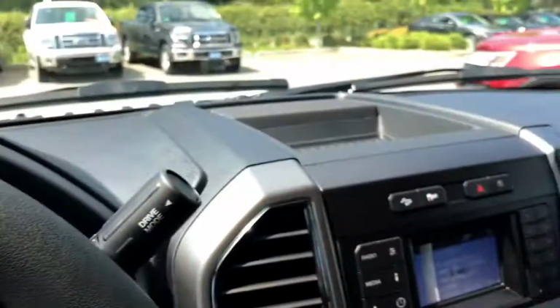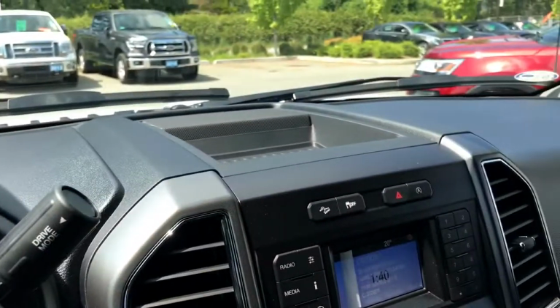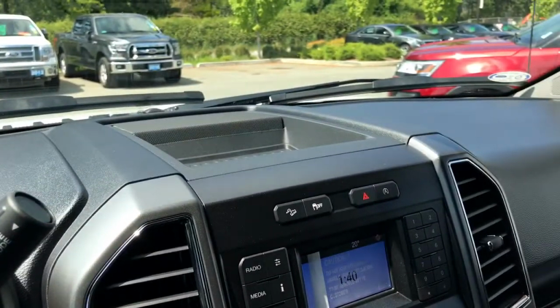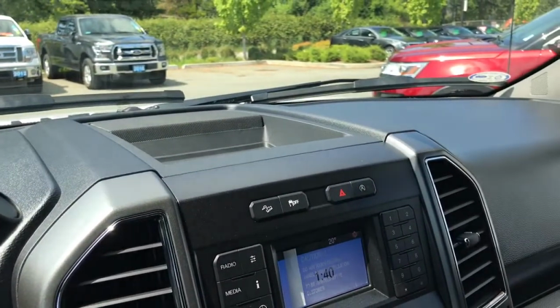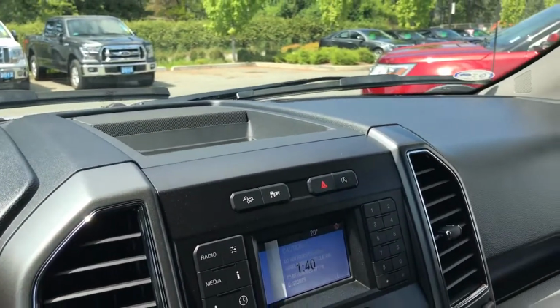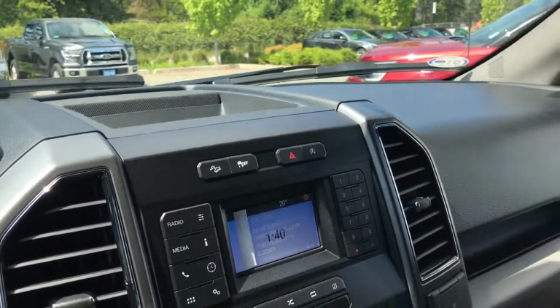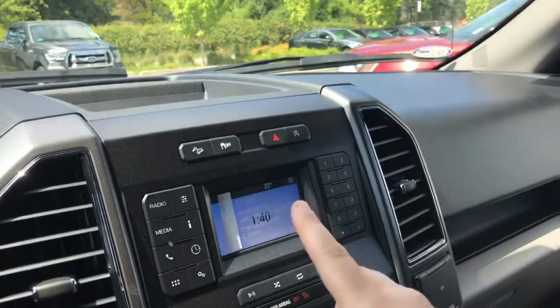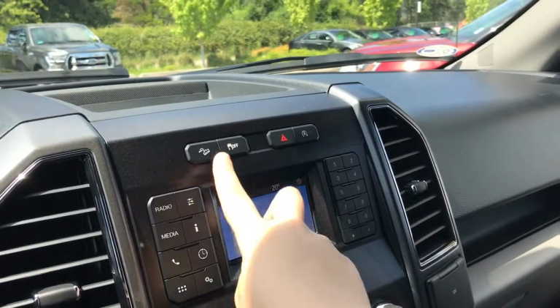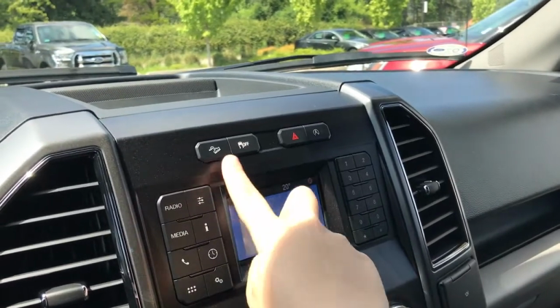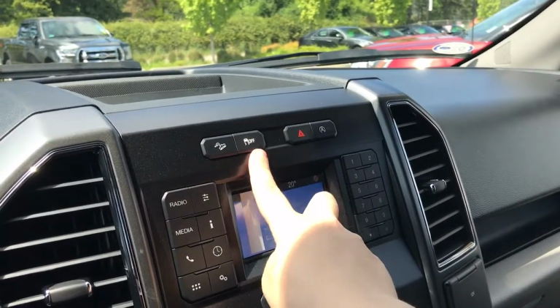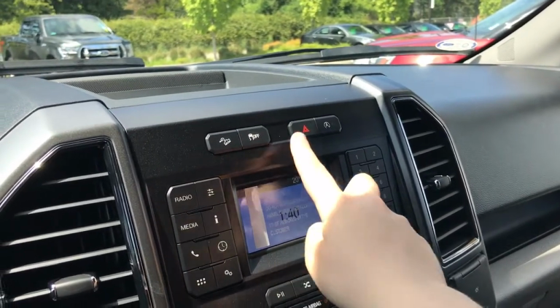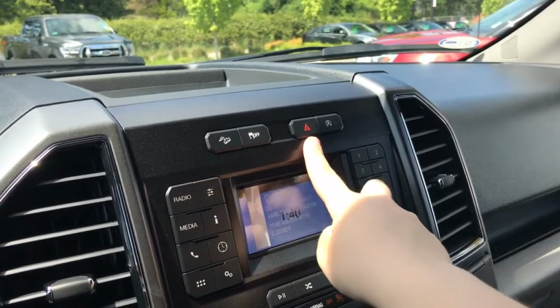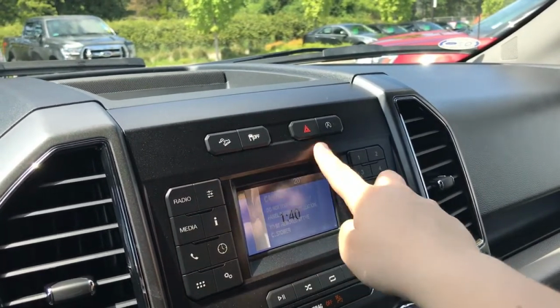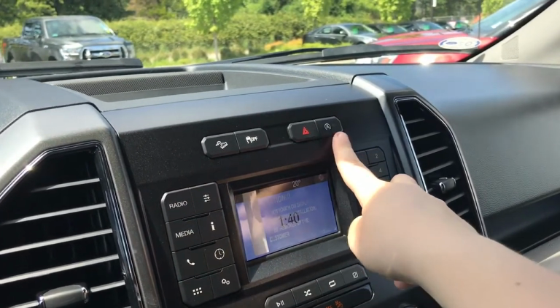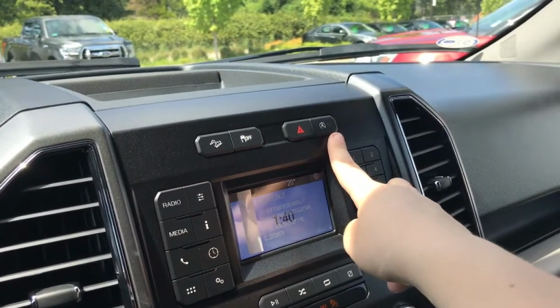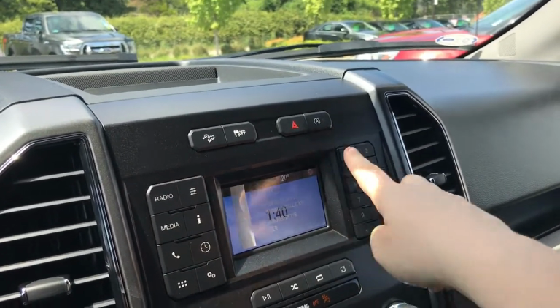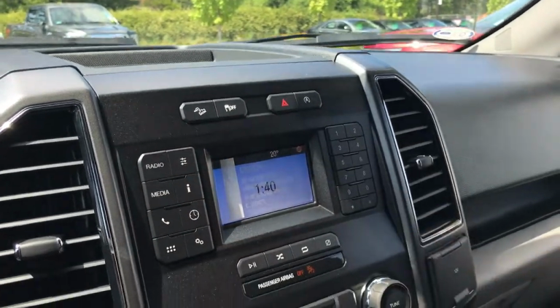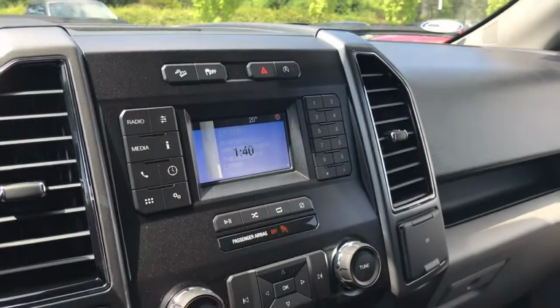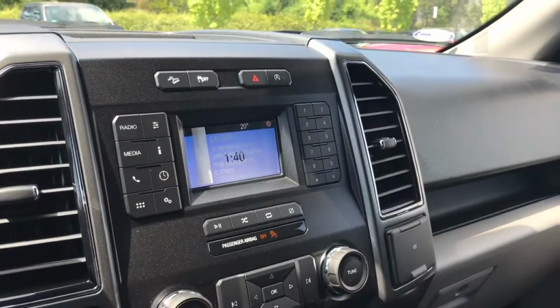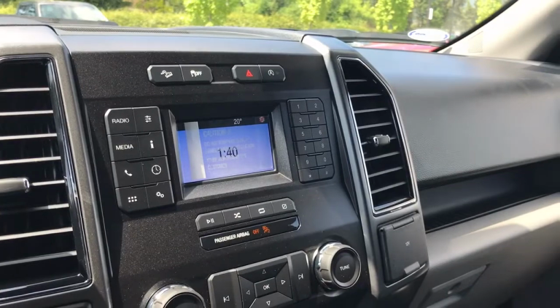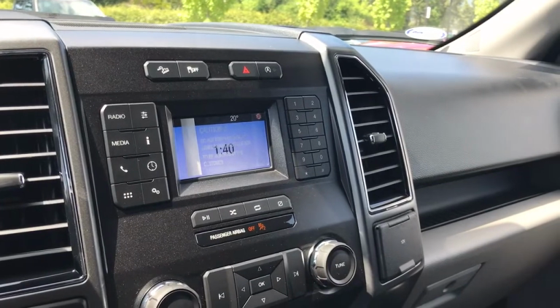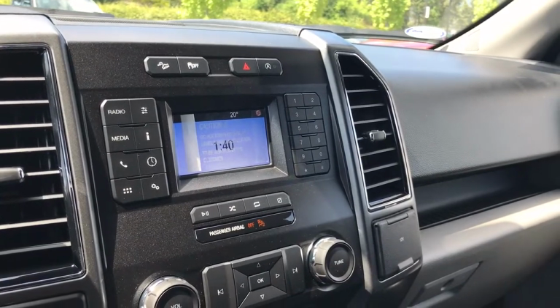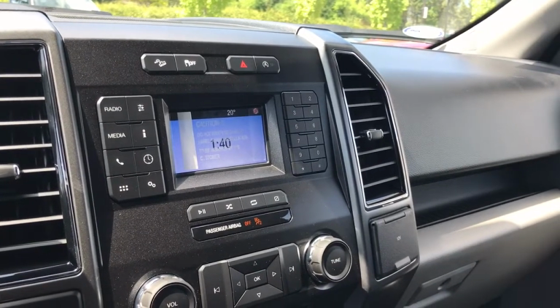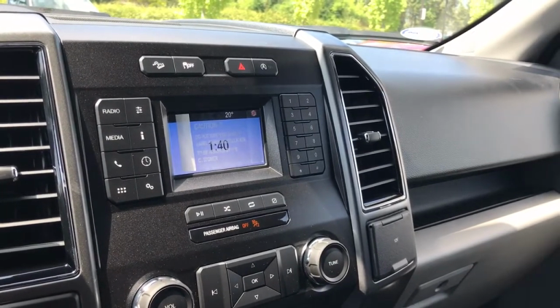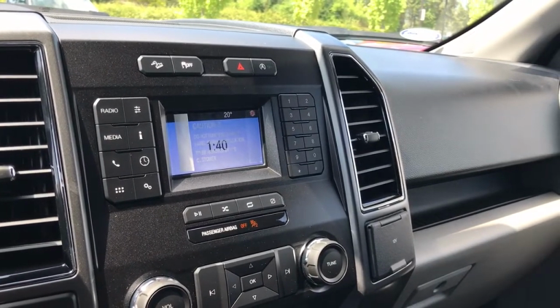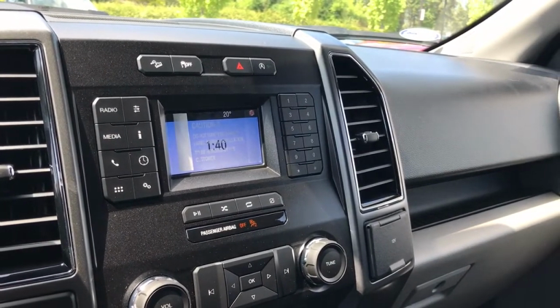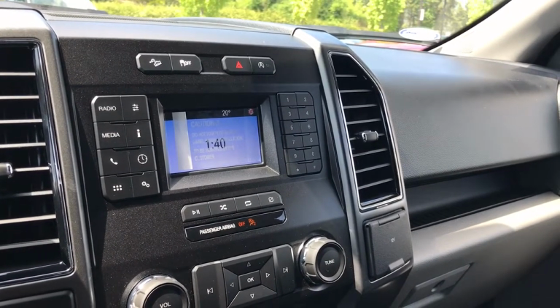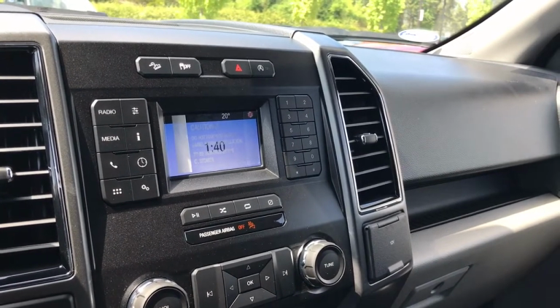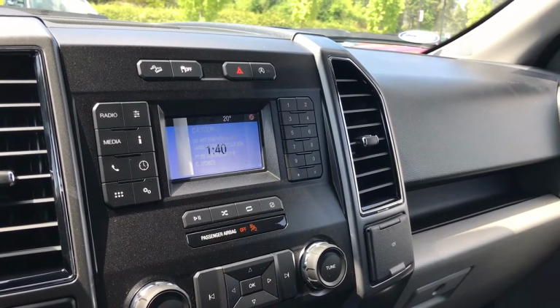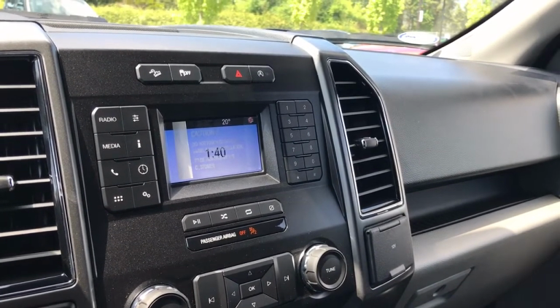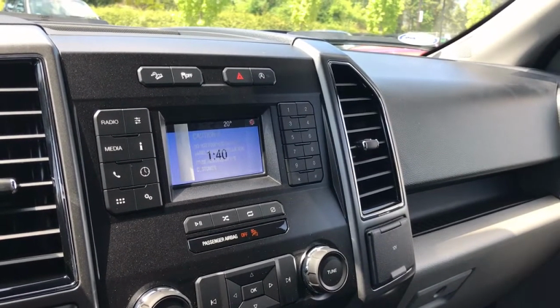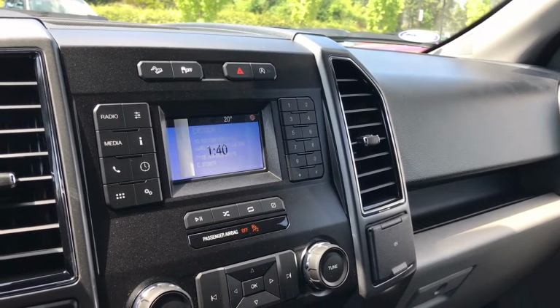Off to the side there's a little storage bin, and below that: hill descent, traction control, hazard lights, and auto start-stop. Below that is your media display screen with AM, FM, Sirius satellite radio, CD, and Bluetooth stereo.